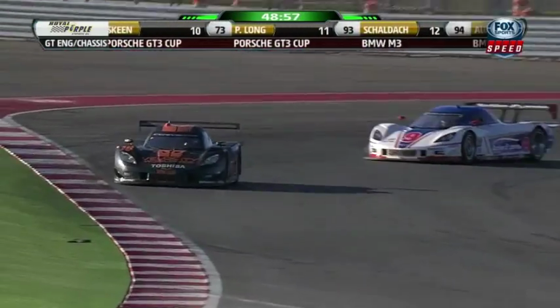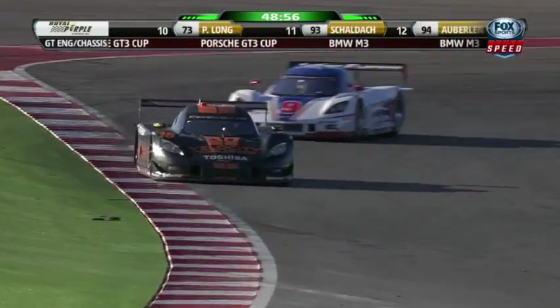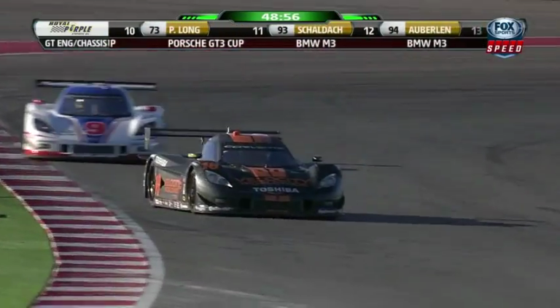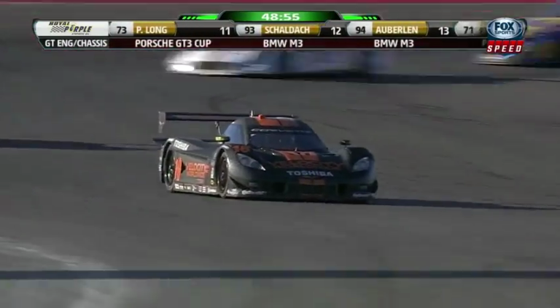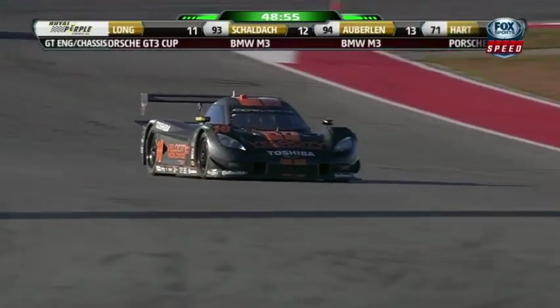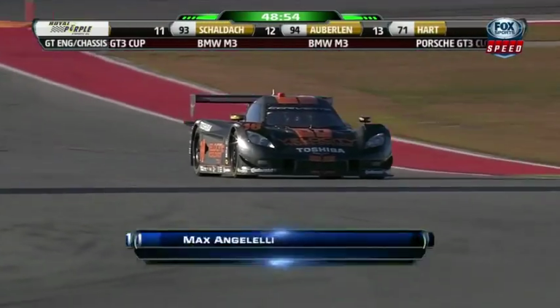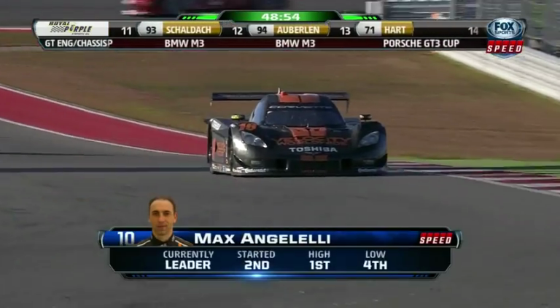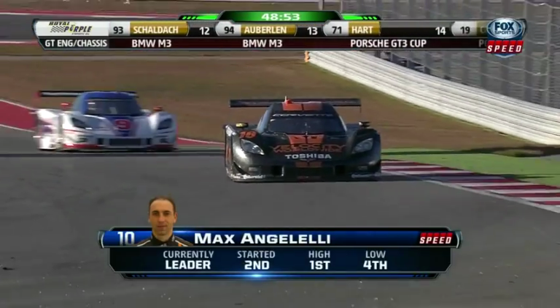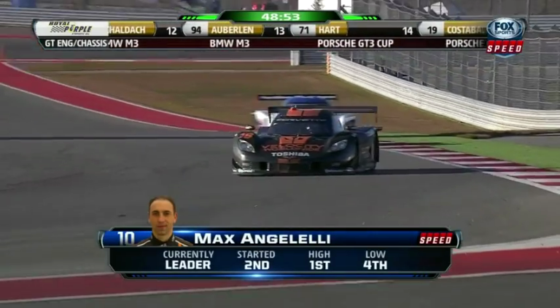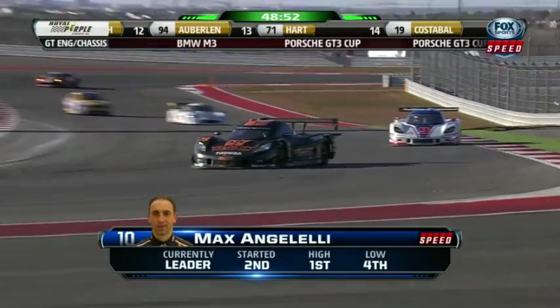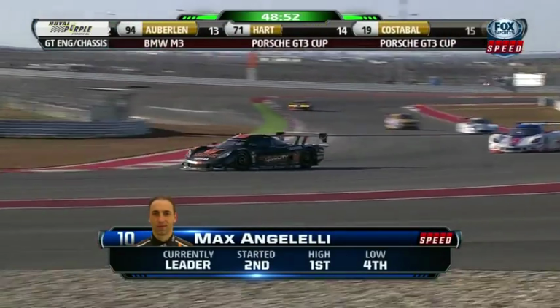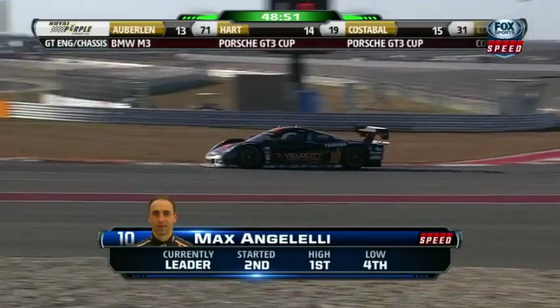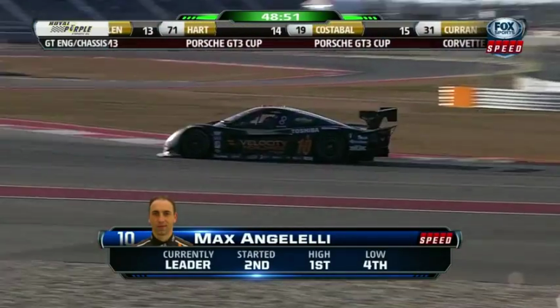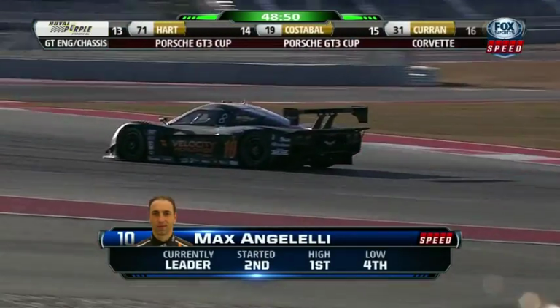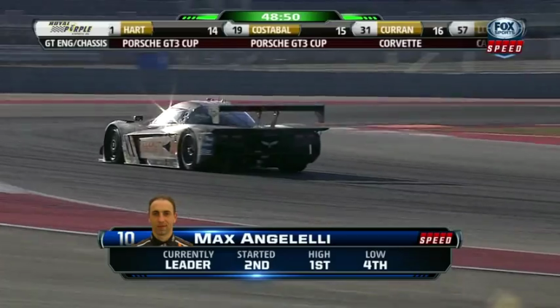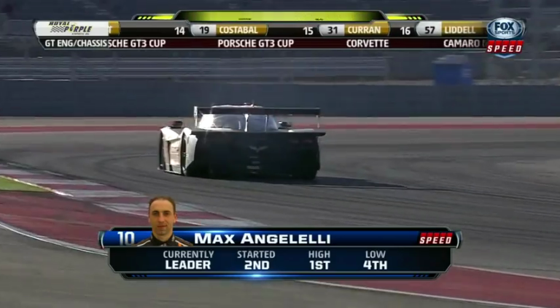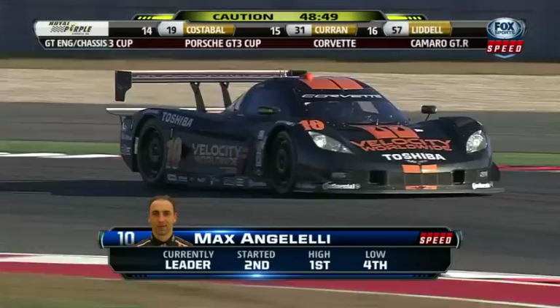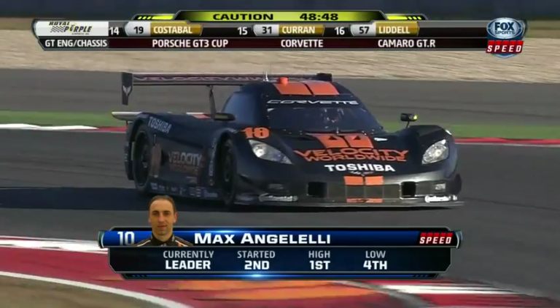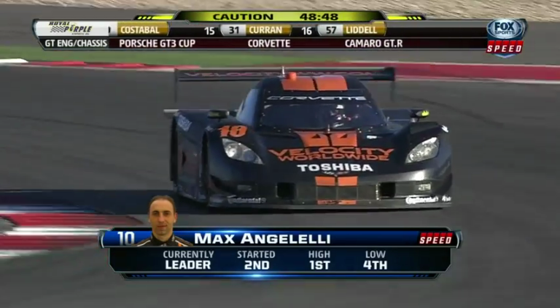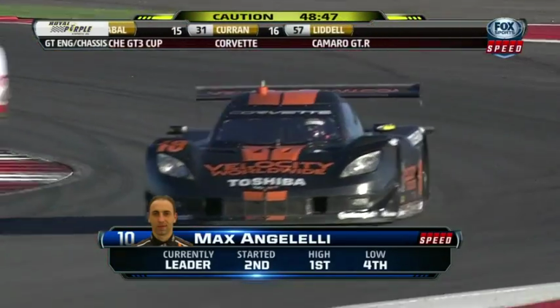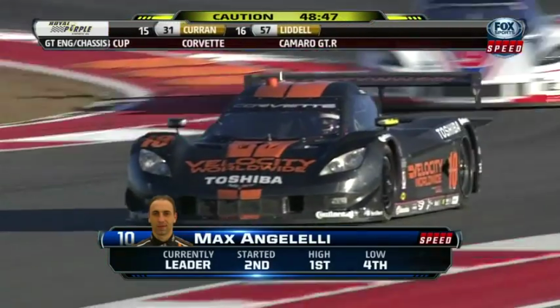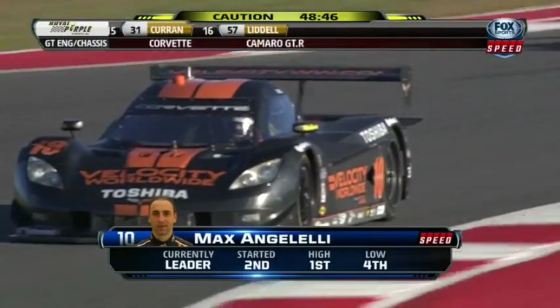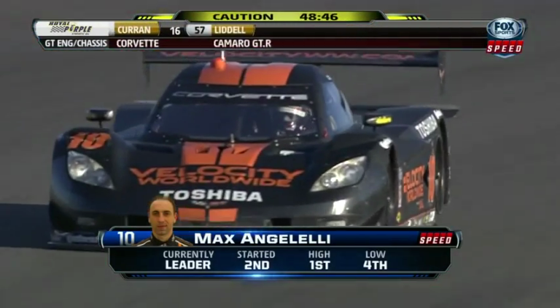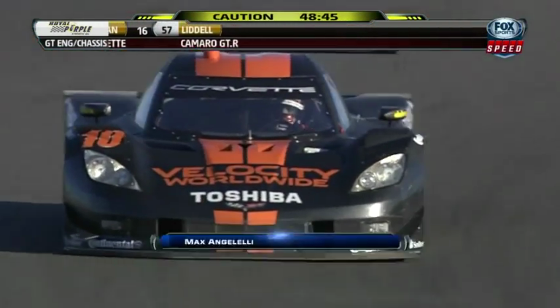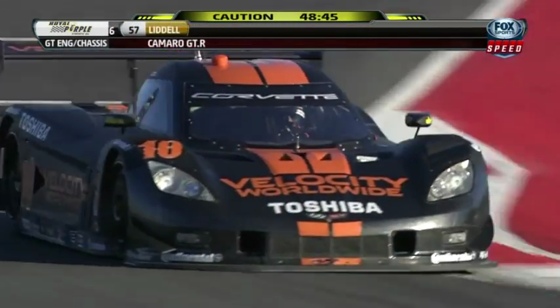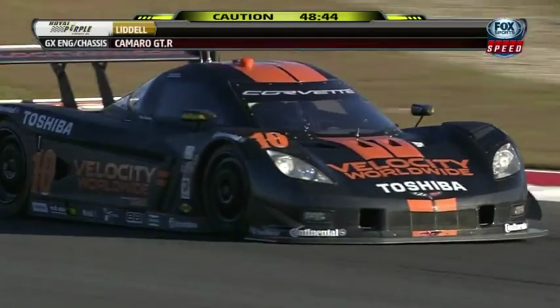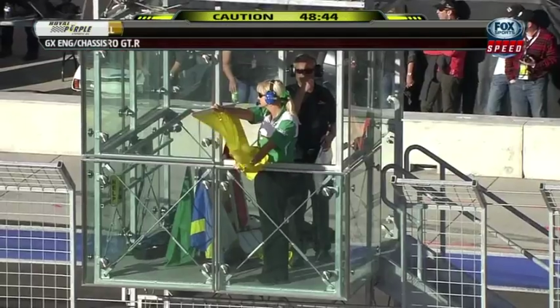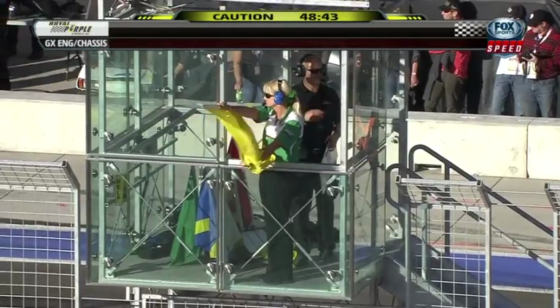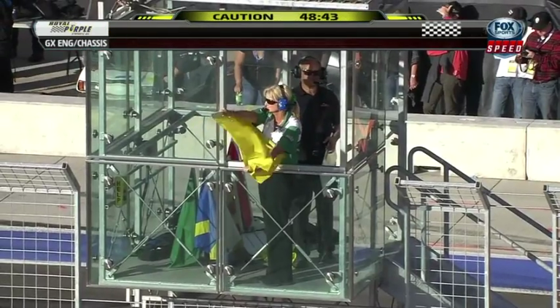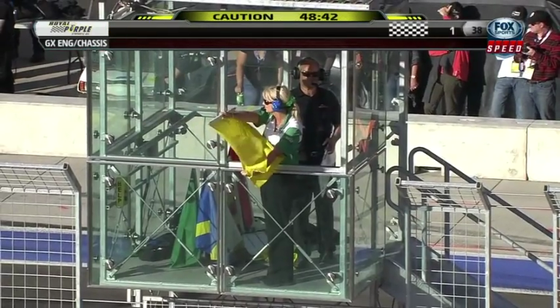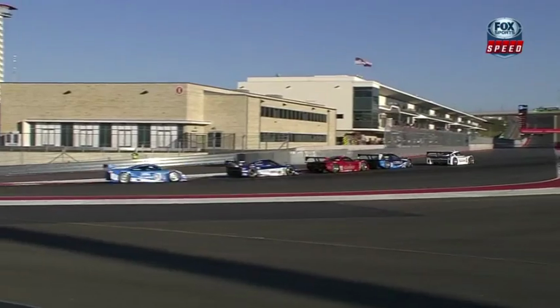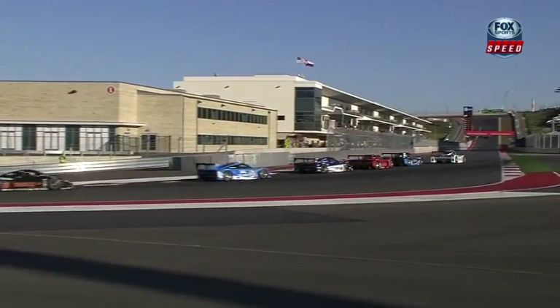Dorsey, it looks like dangerous times for our leader right now, because the other guys can make that pit stop and he's got to wait until he gets around. And if it goes yellow before he does pit, pit lane would be closed. There it is — we're hearing it. That kills Angelilli.